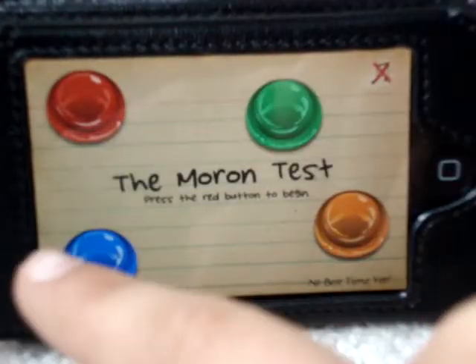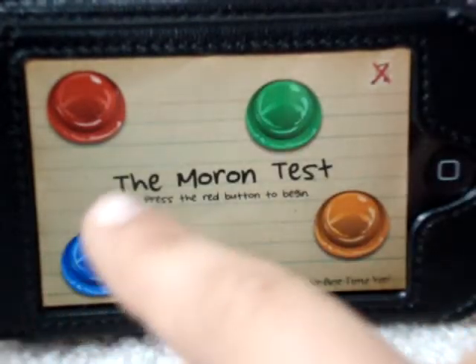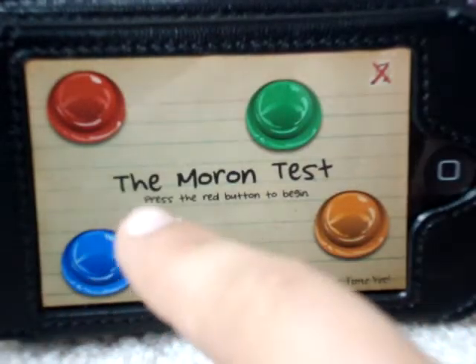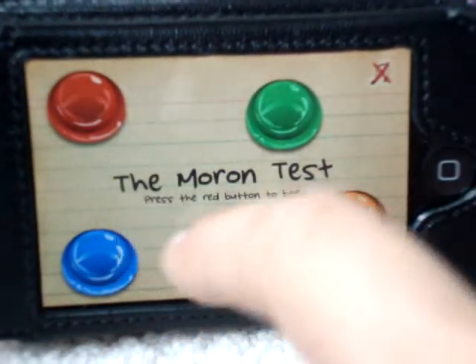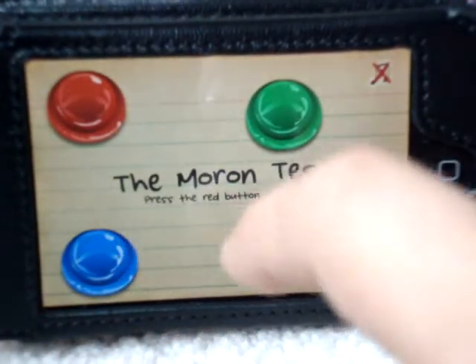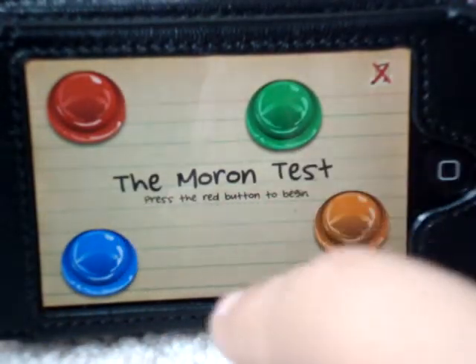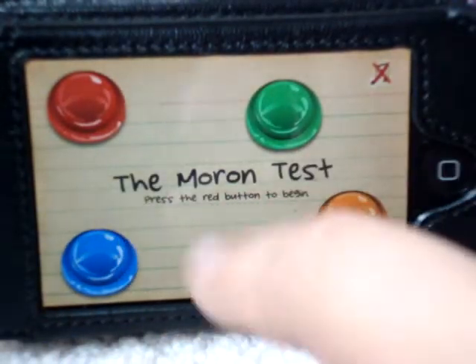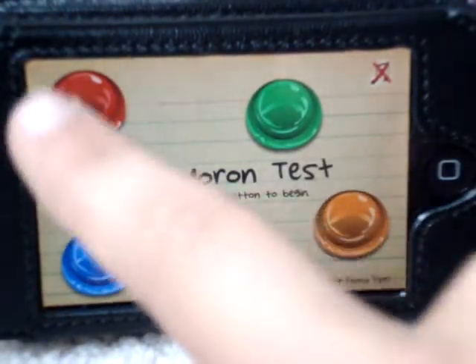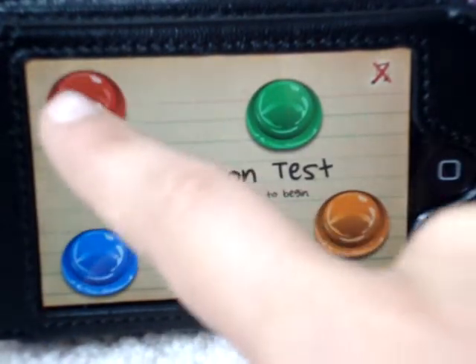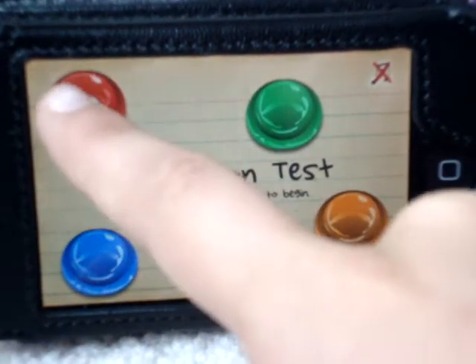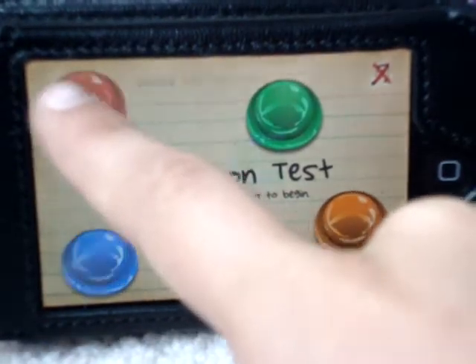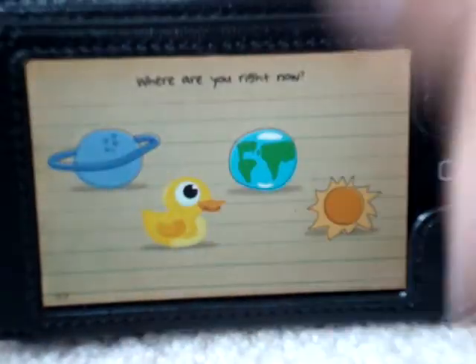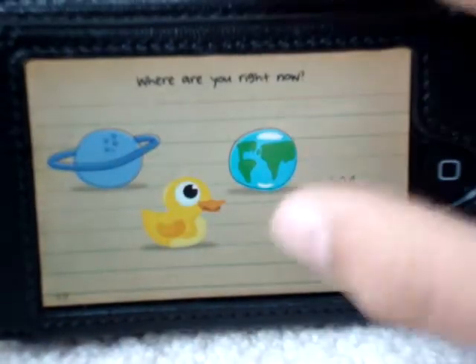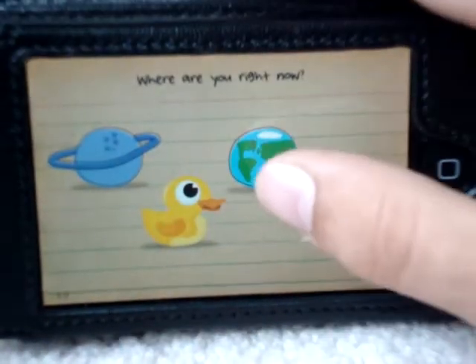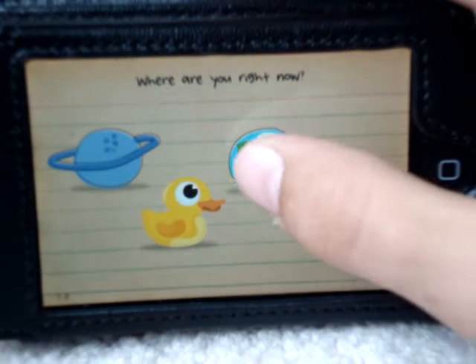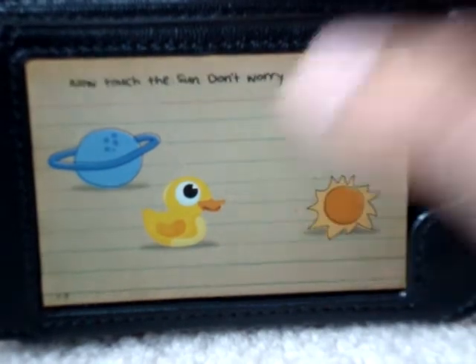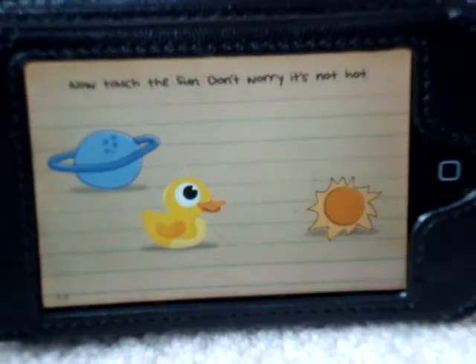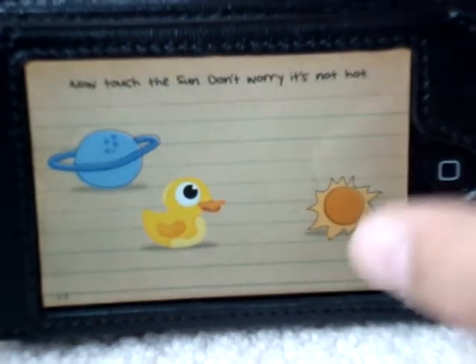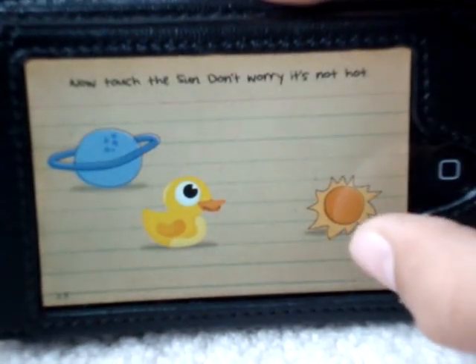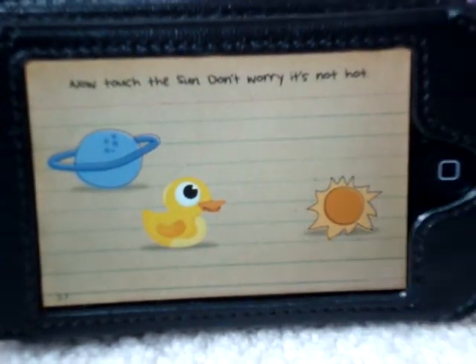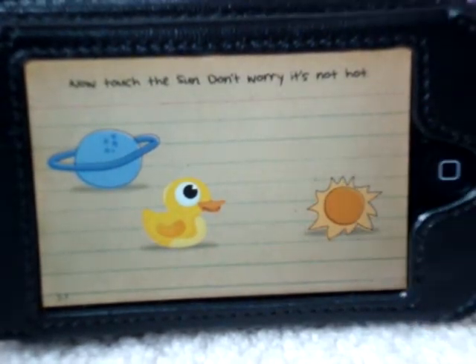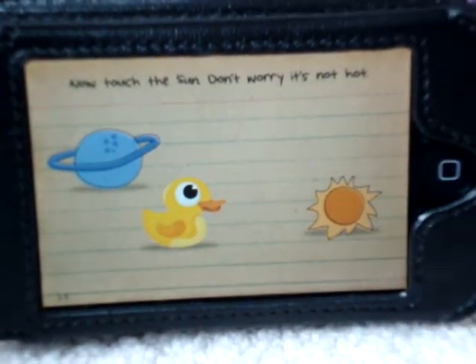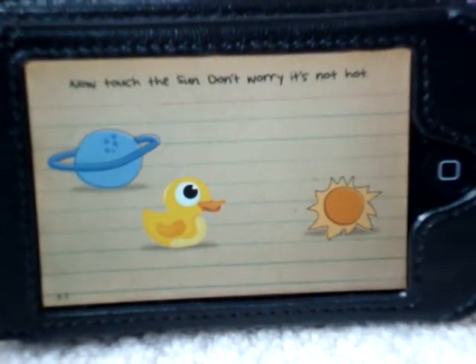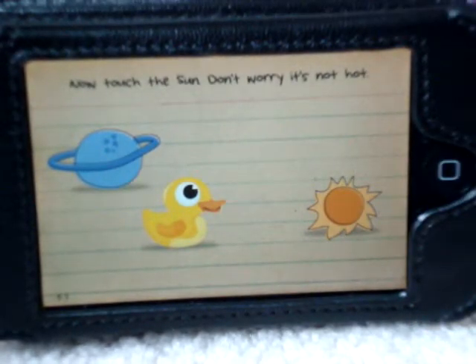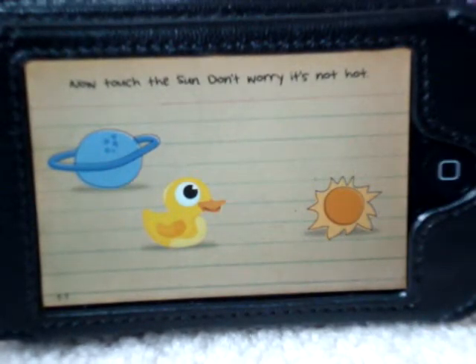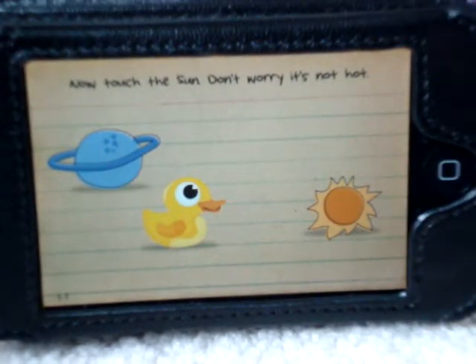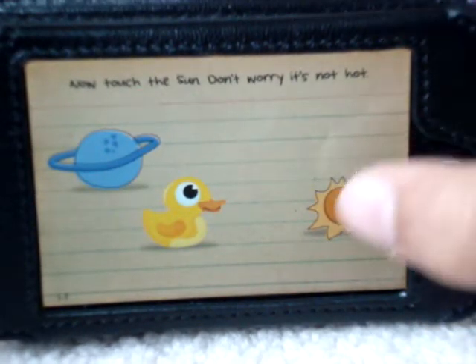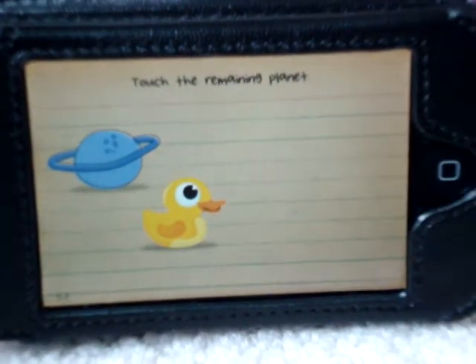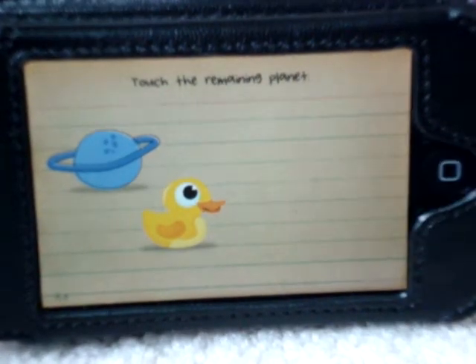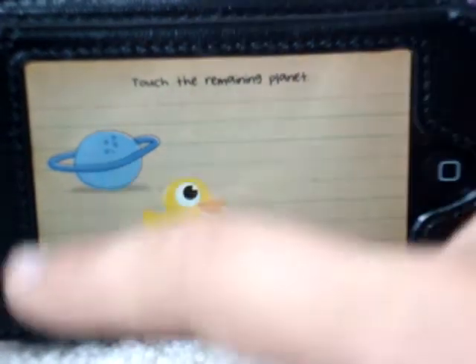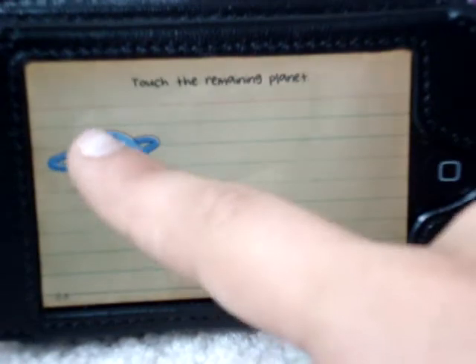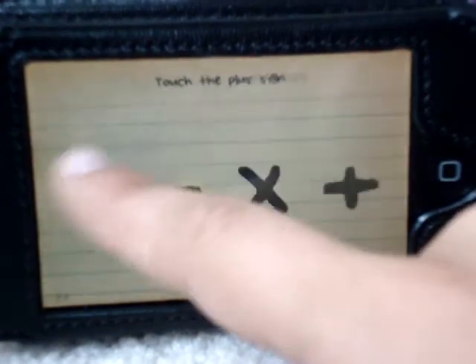Beginning it says press red button to begin, so let's press it. Where are you right now? Obviously on Earth. Now touch the sun — don't worry, it's not hot. Touch the remaining planet.